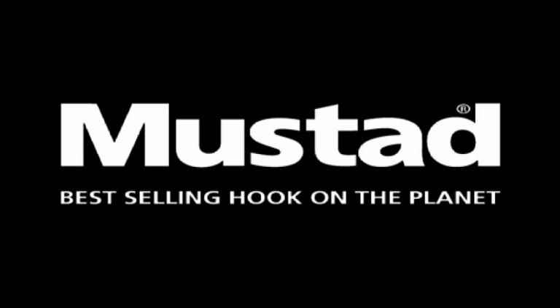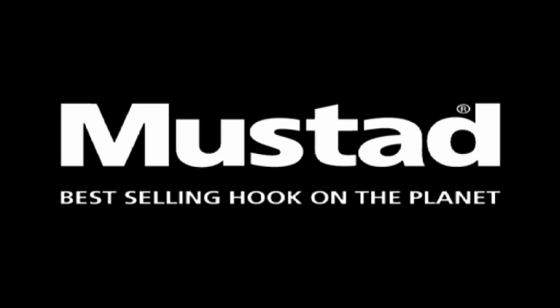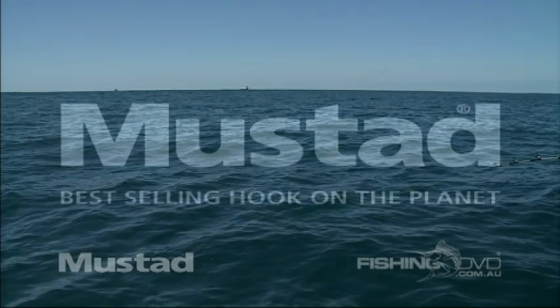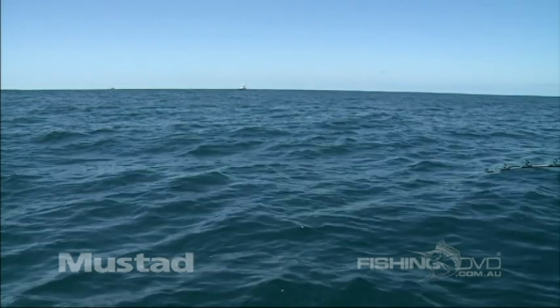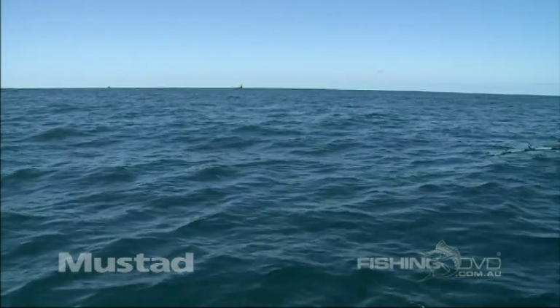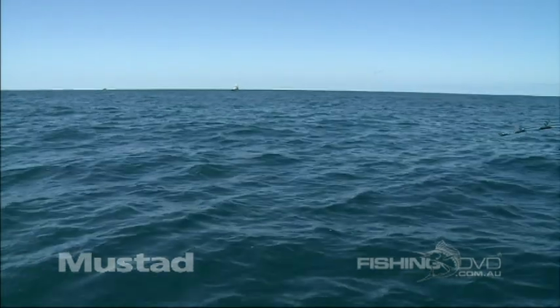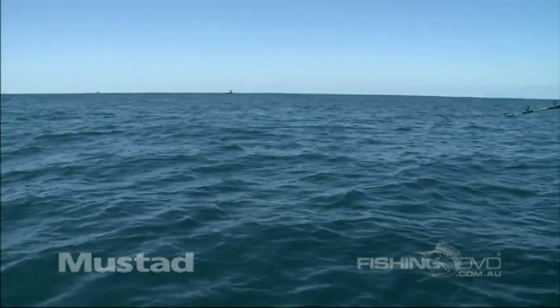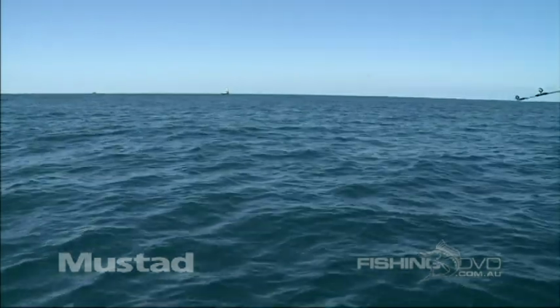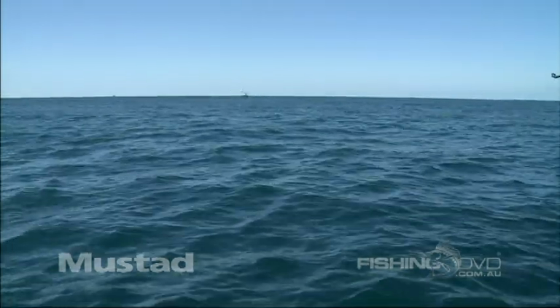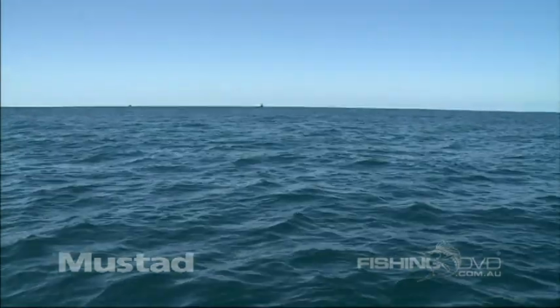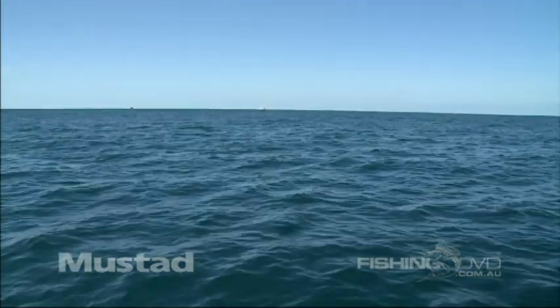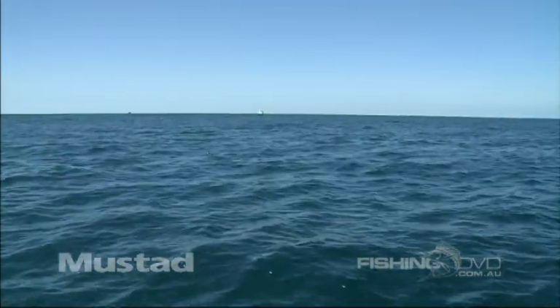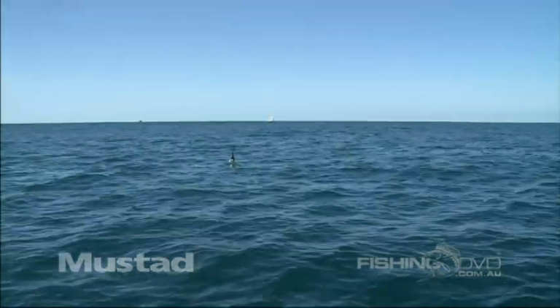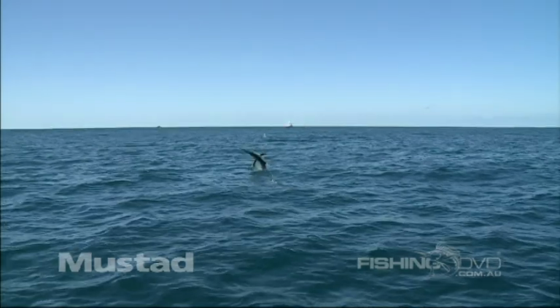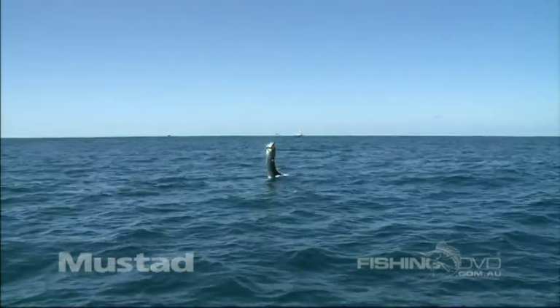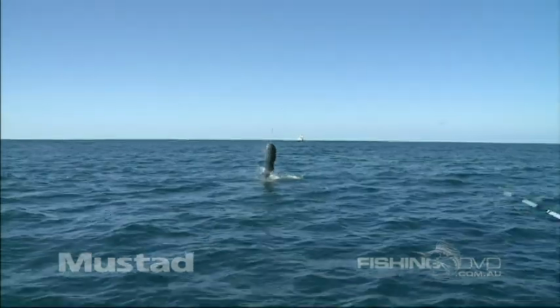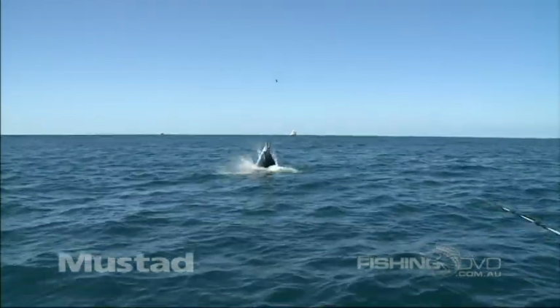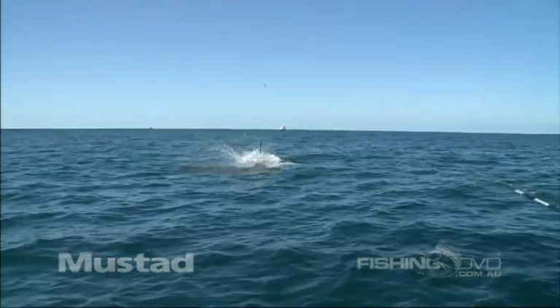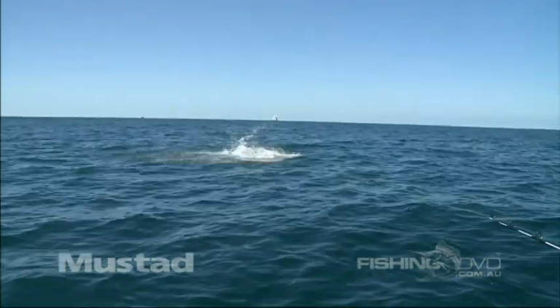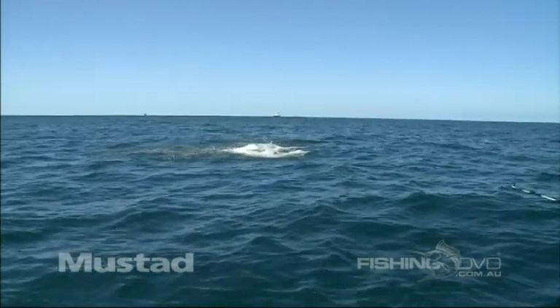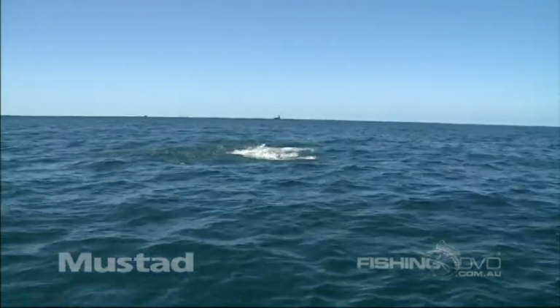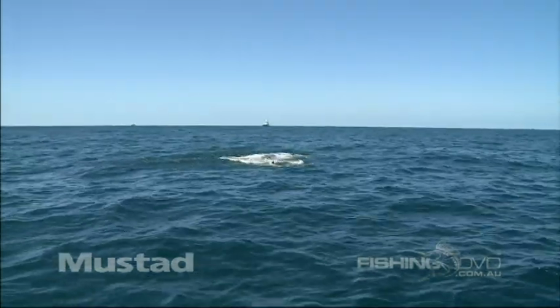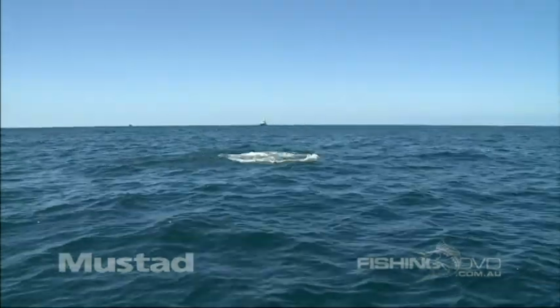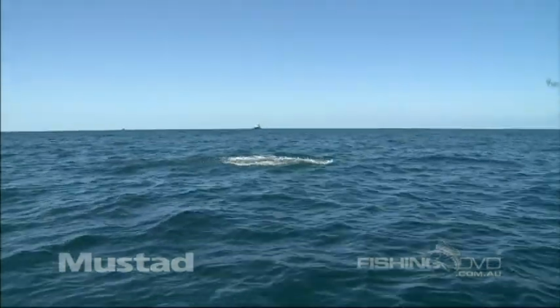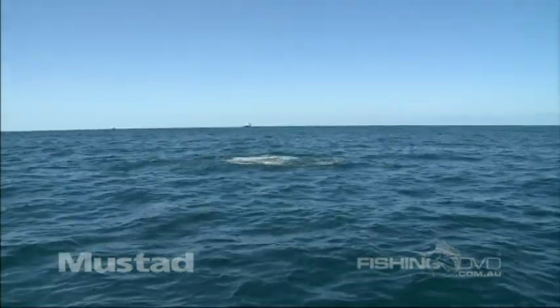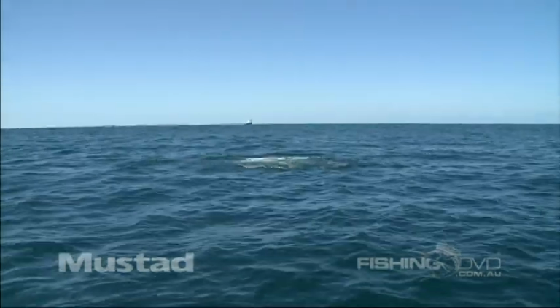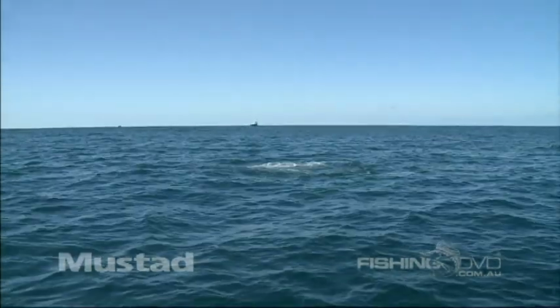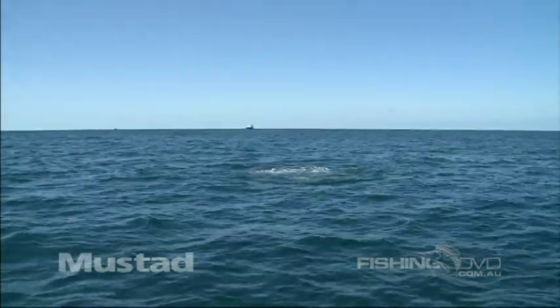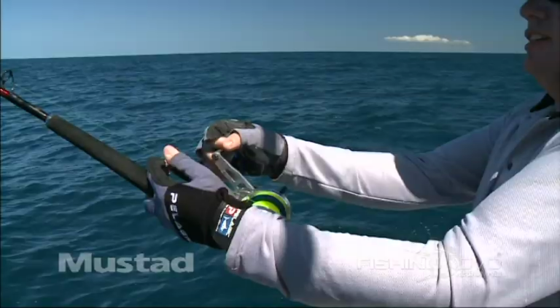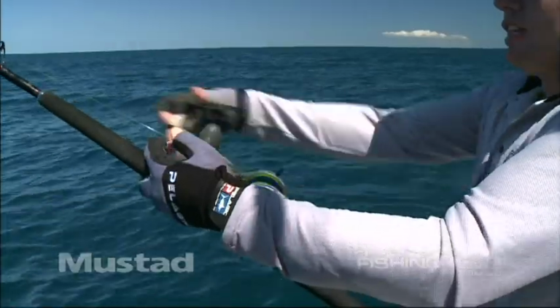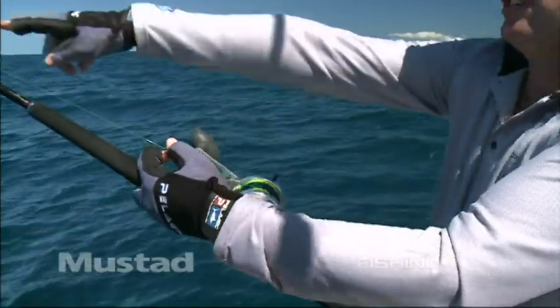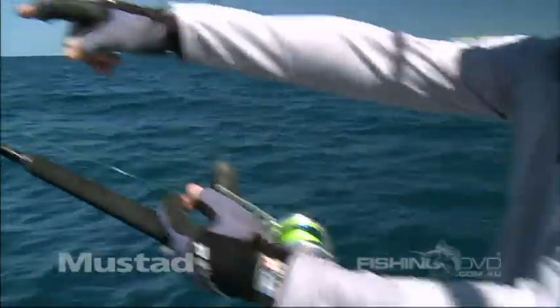Let's hope he jumps a bit. Here he comes. He's gonna come up again now. There he is. Oh yes. Throwing everything he's been eating out. He's gonna jump.